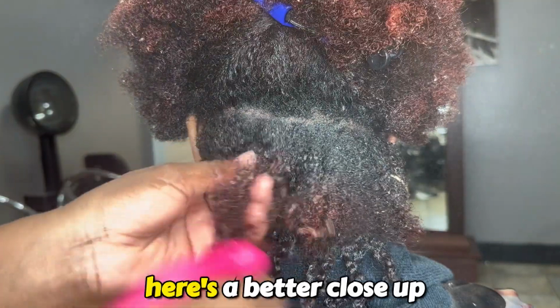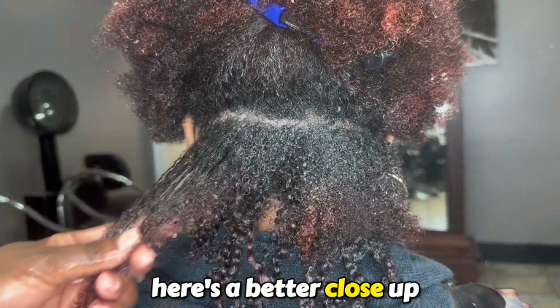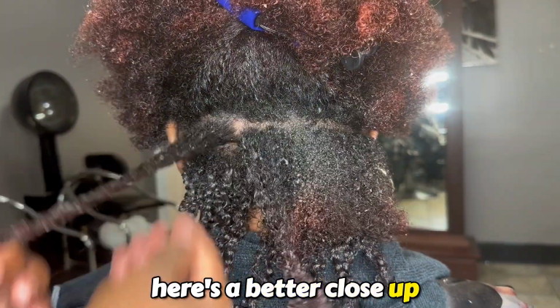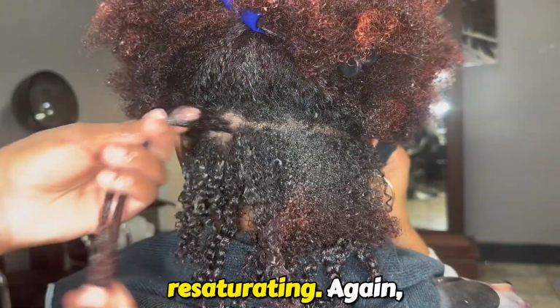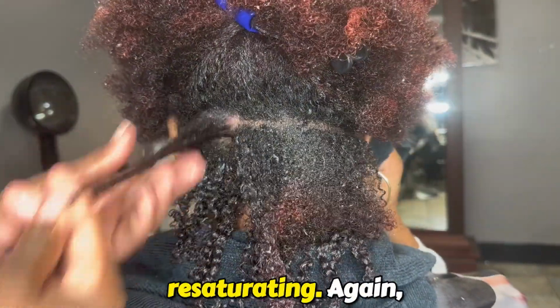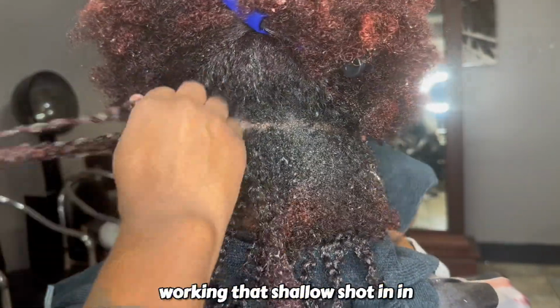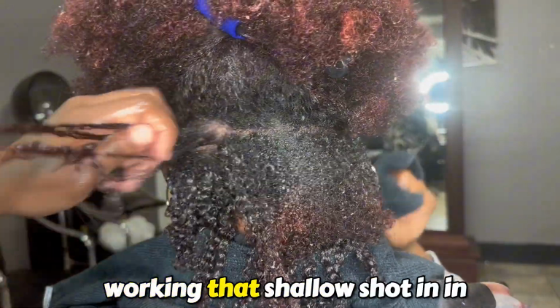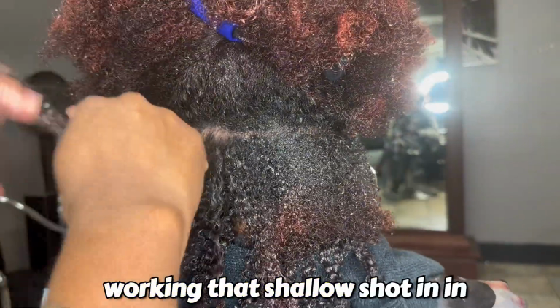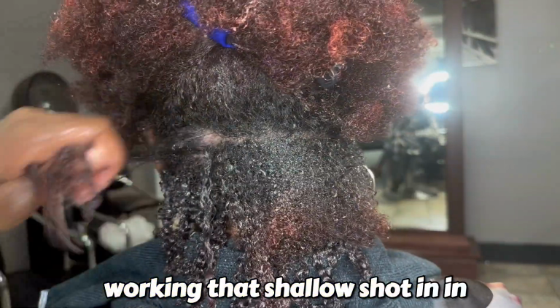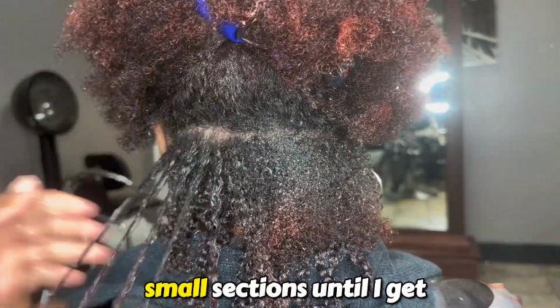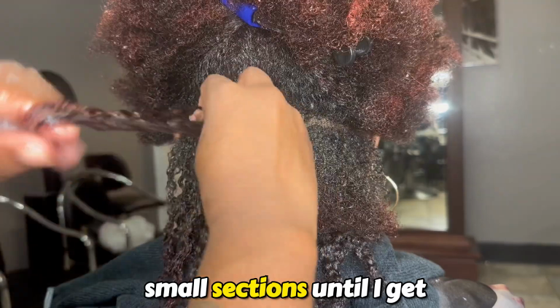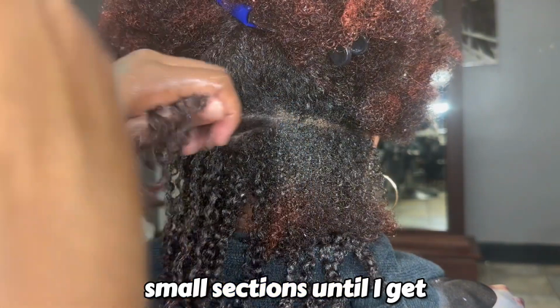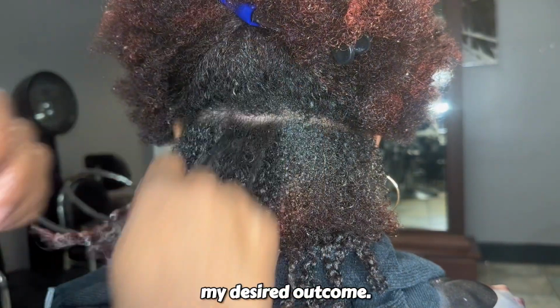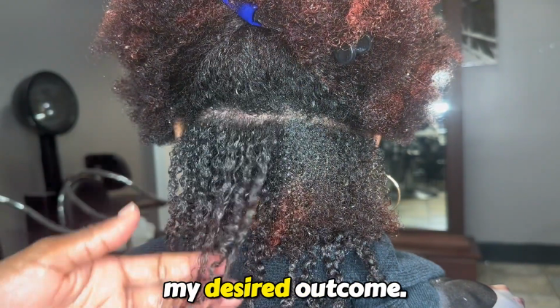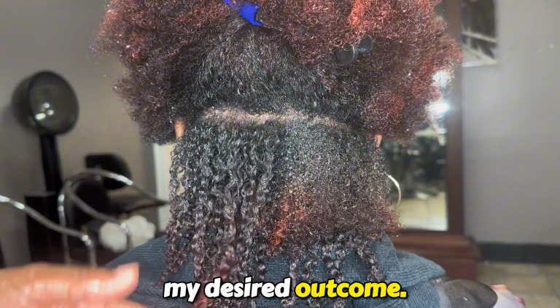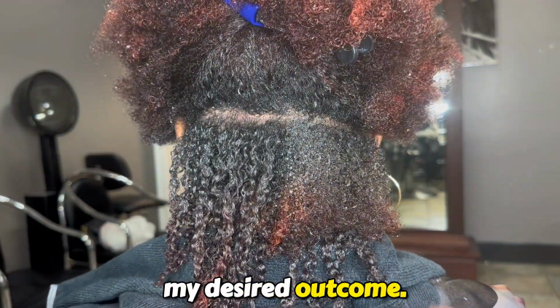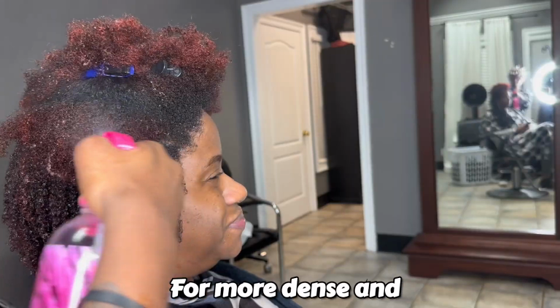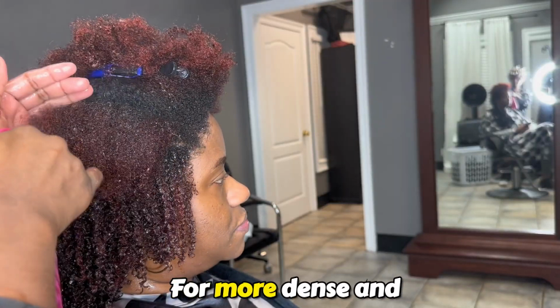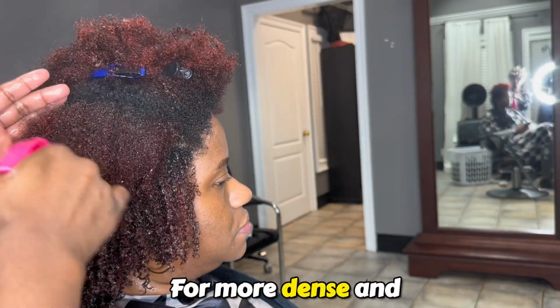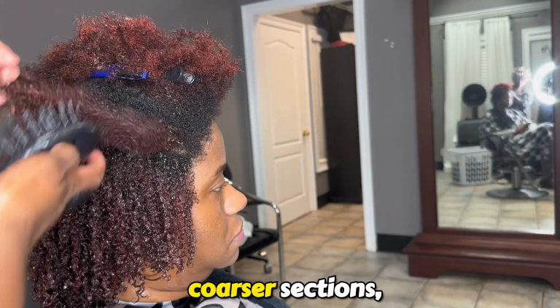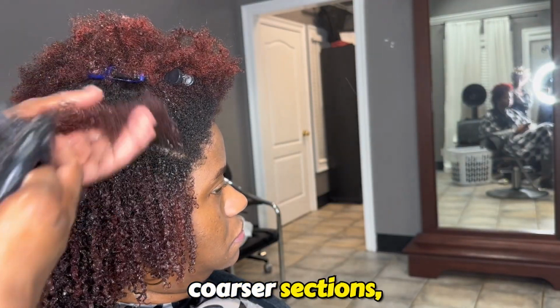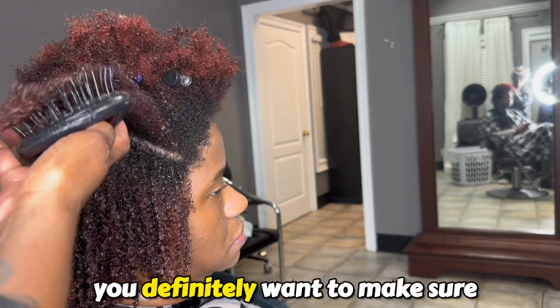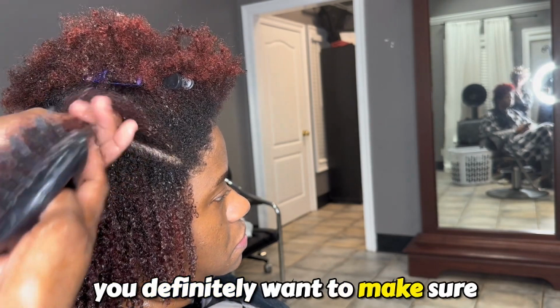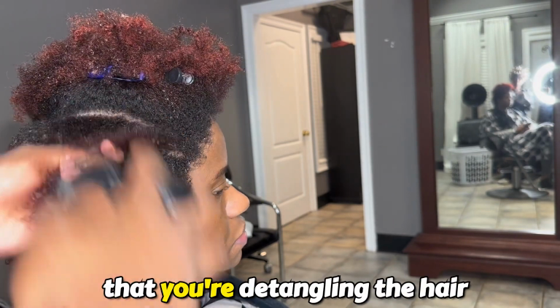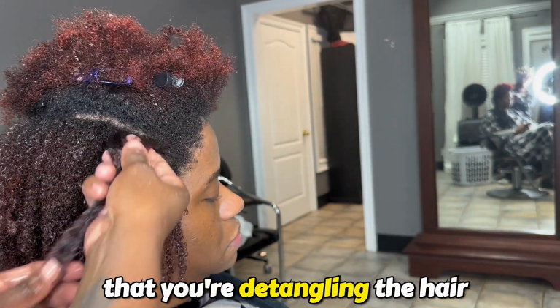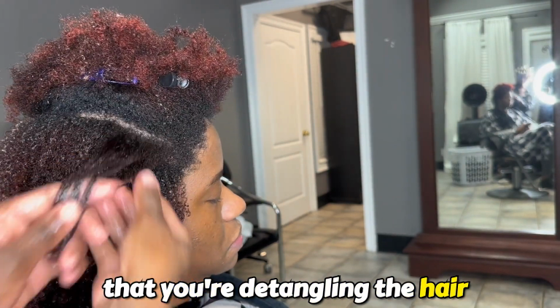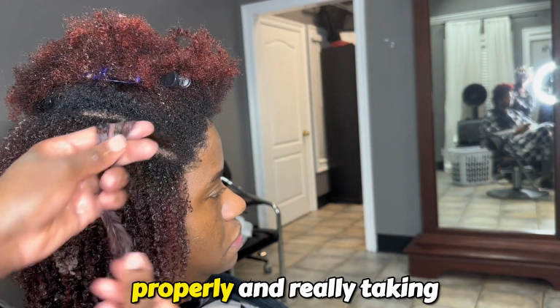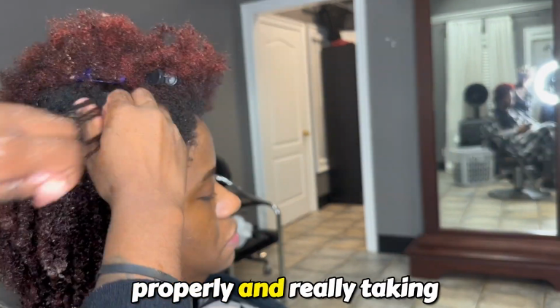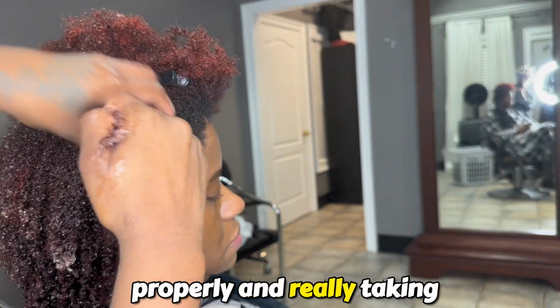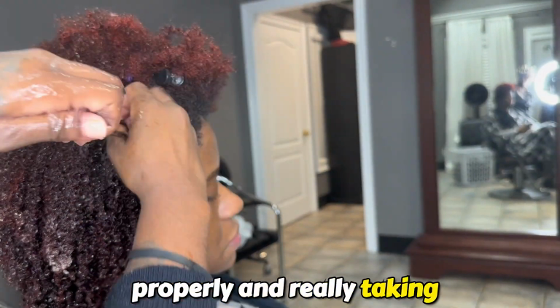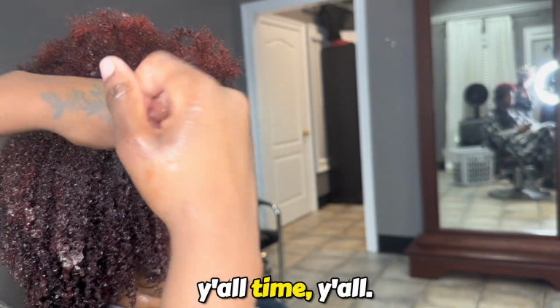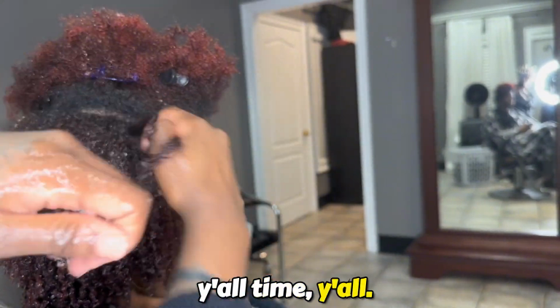Here's a better close-up. Resaturating again, working that Jell-O Shot in in small sections until I get my desired outcome. For more dense and coarser sections, you definitely want to make sure that you're detangling the hair properly and really taking your time, y'all.